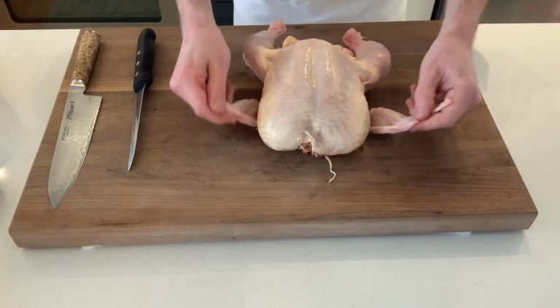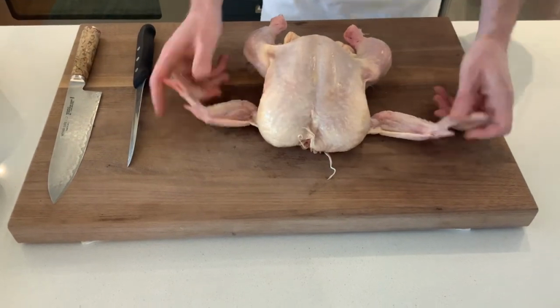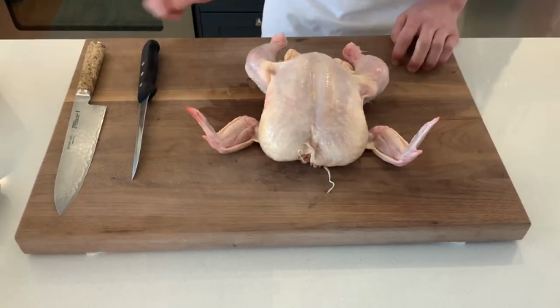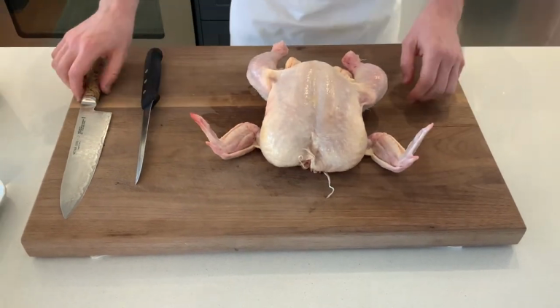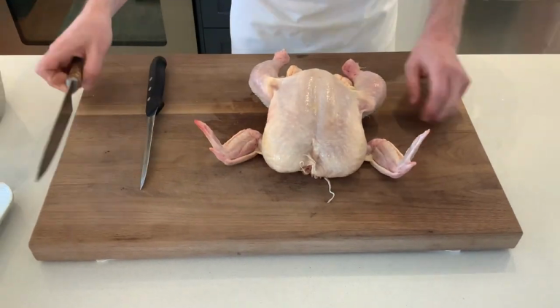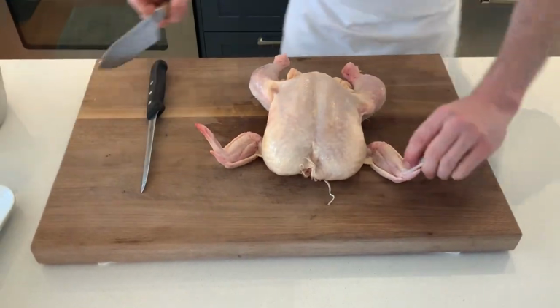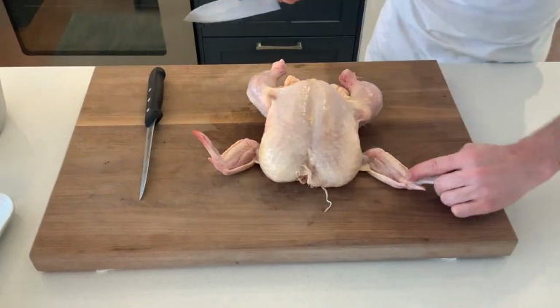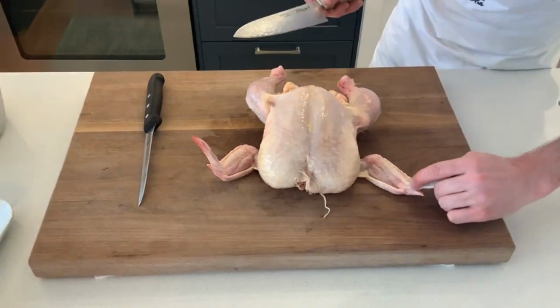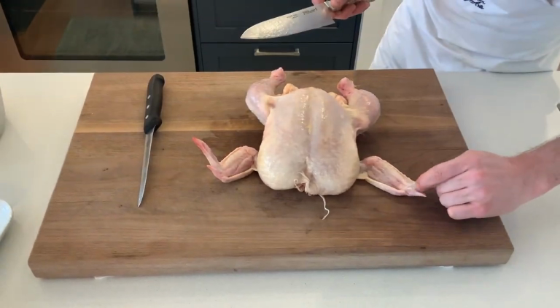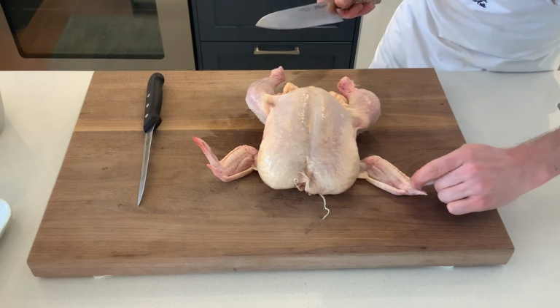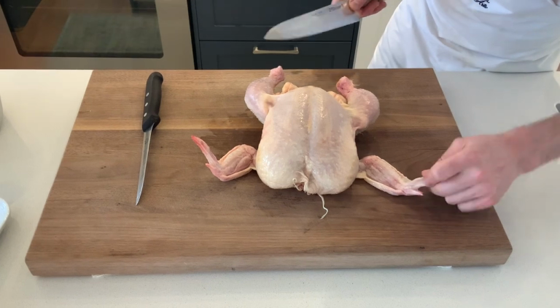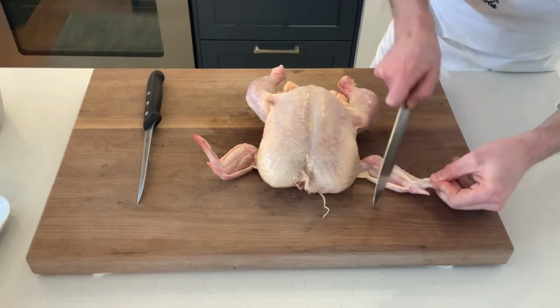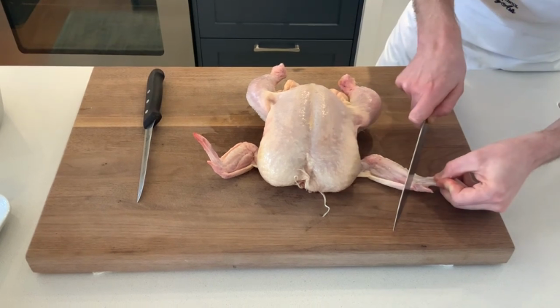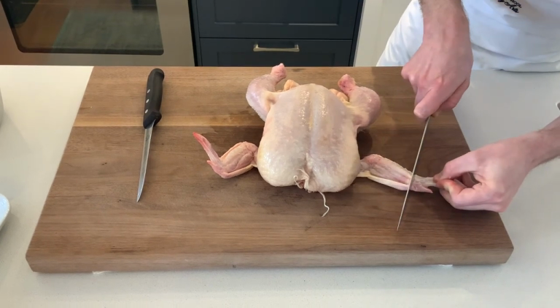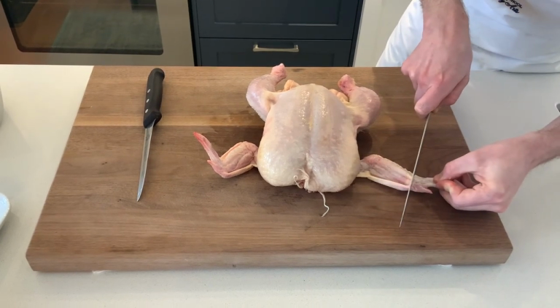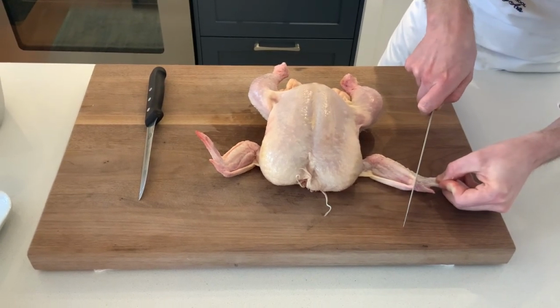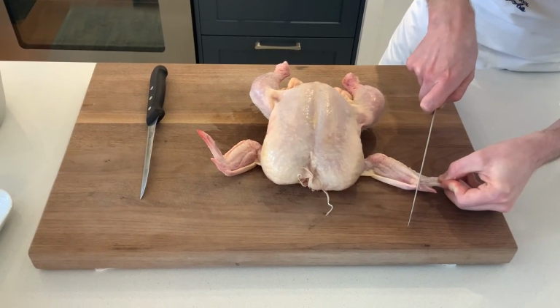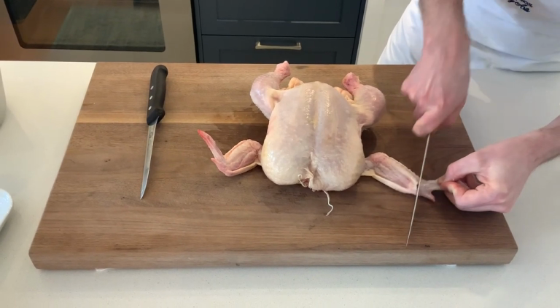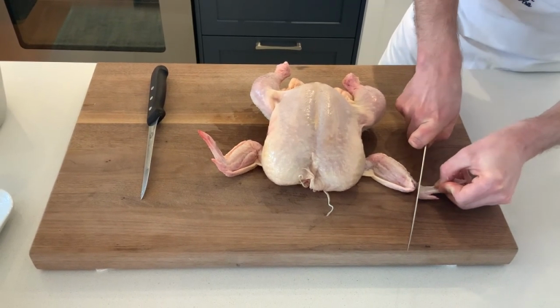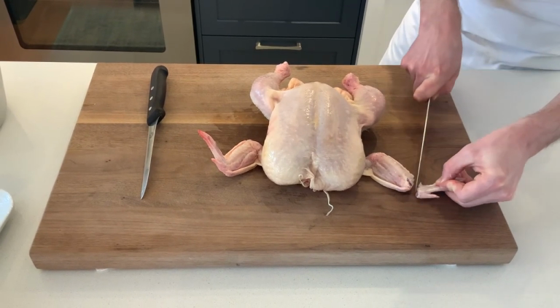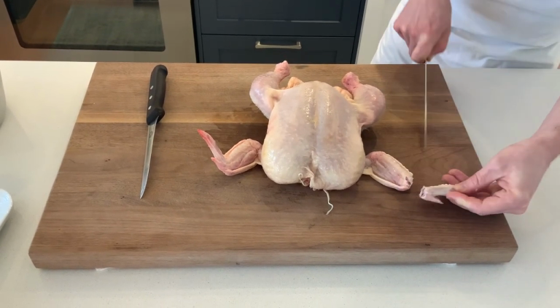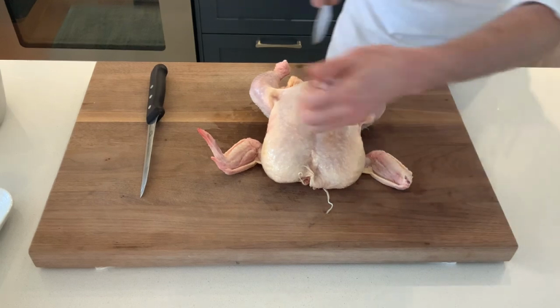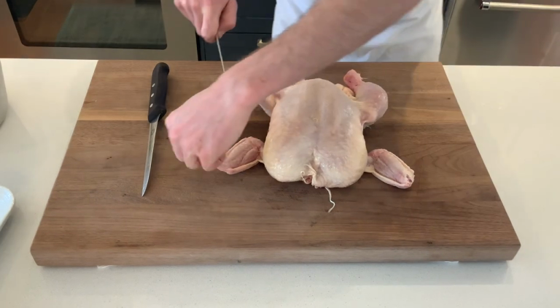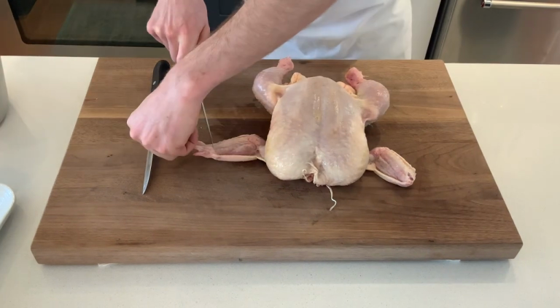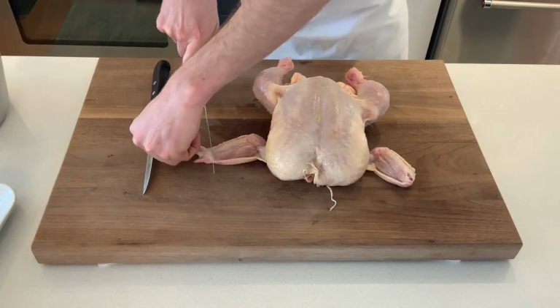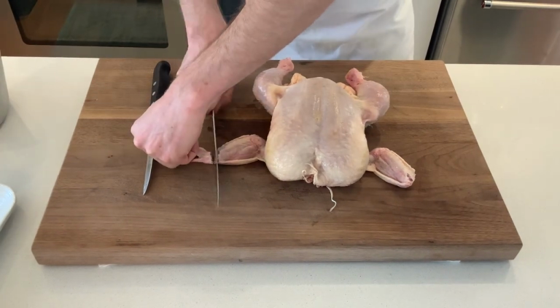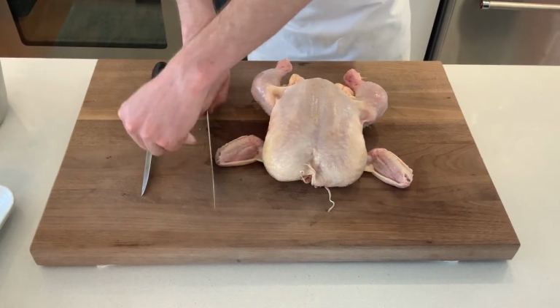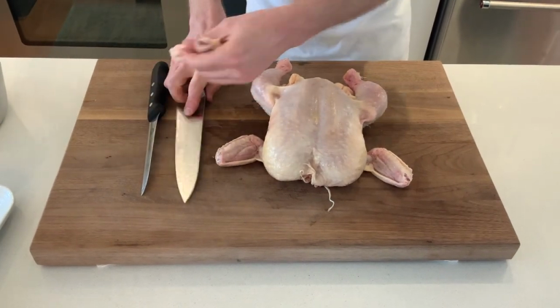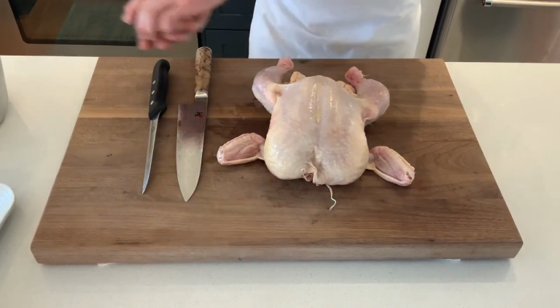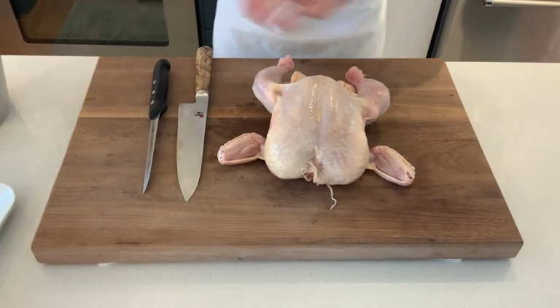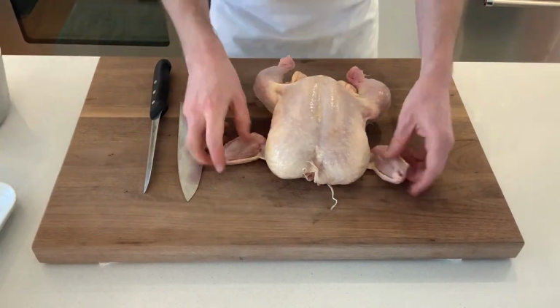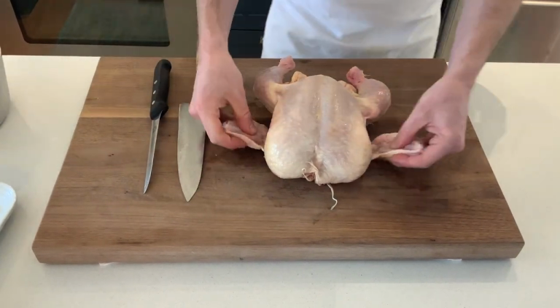The first thing we're going to do is take our chef's knife, feel the joint here, and get rid of the little wing tip by going straight down. Same on the other side — straight down — that goes into our stock pot.